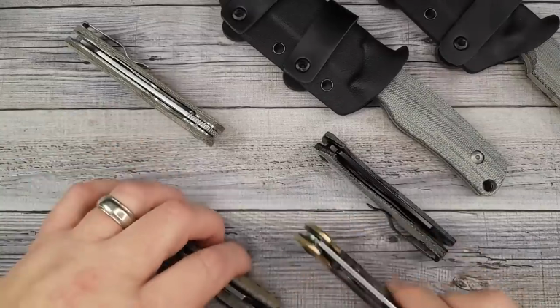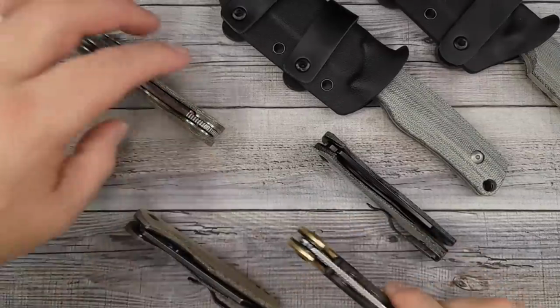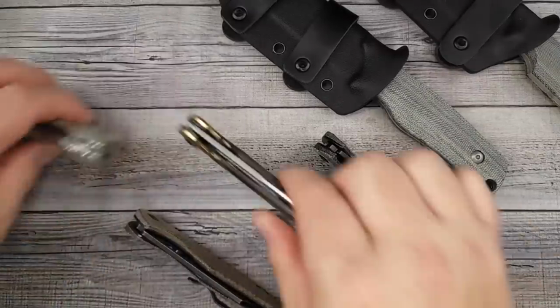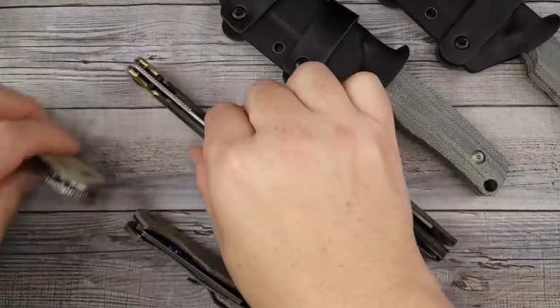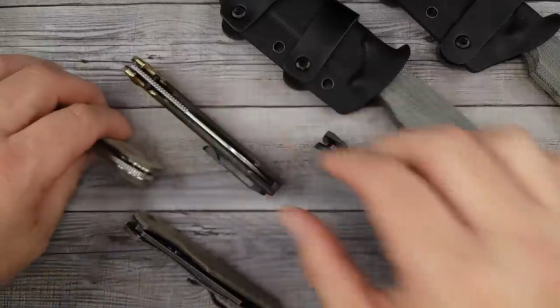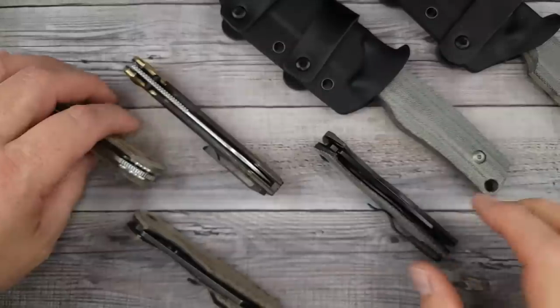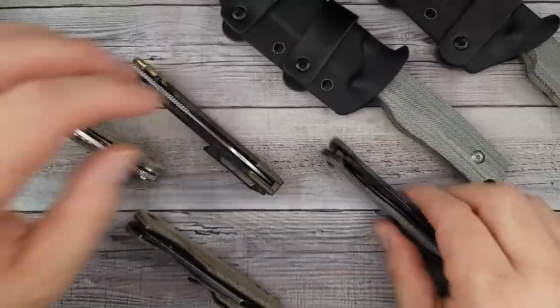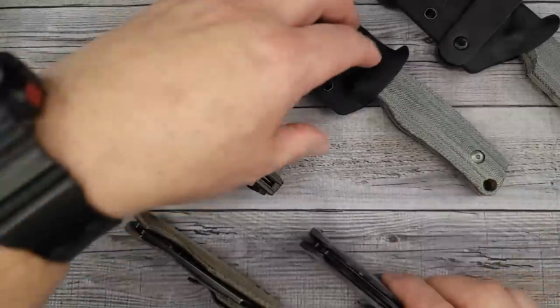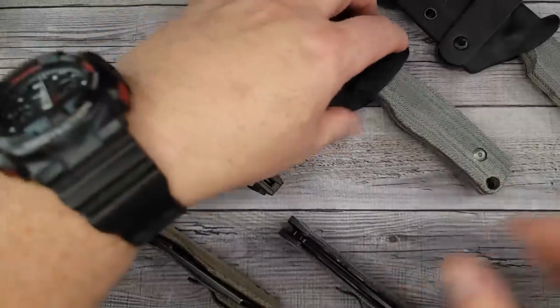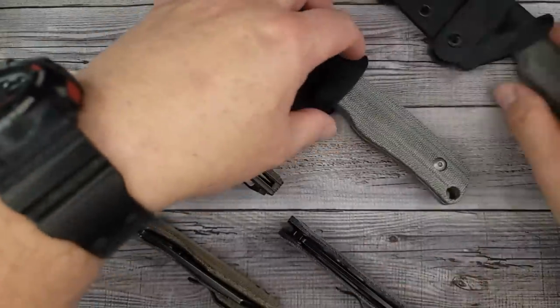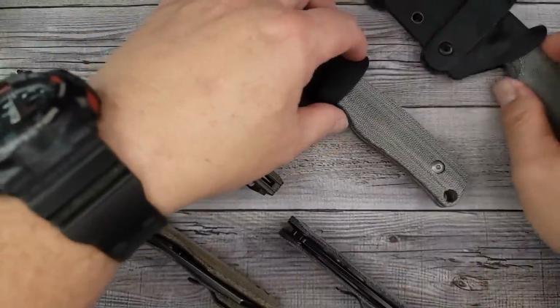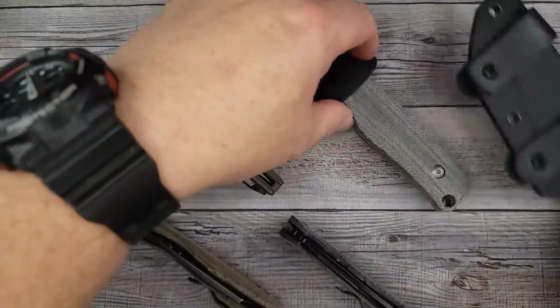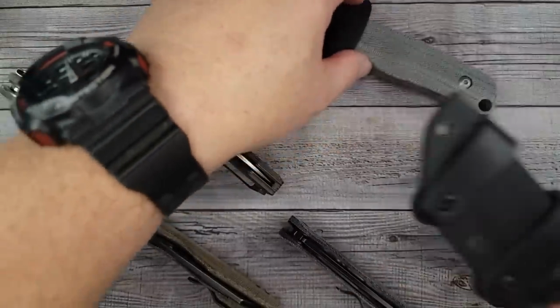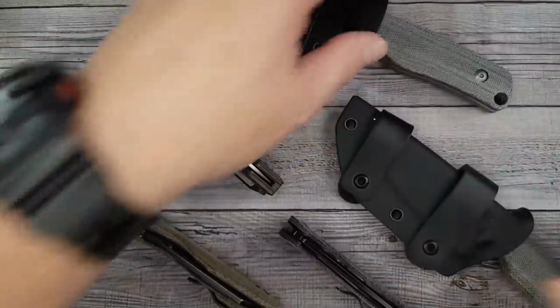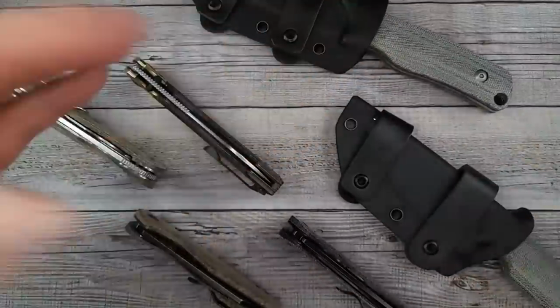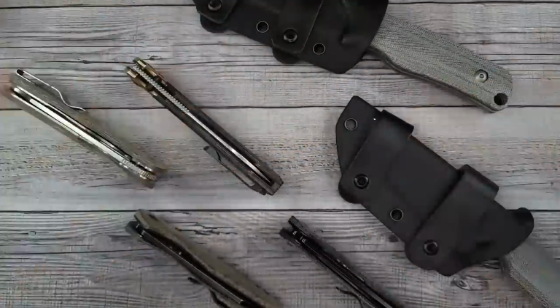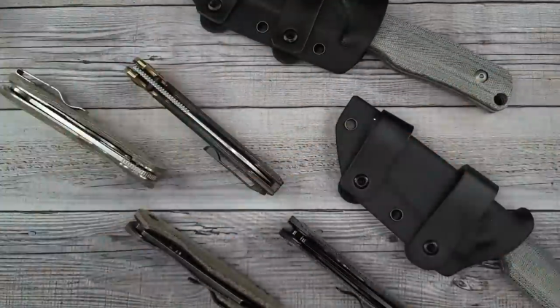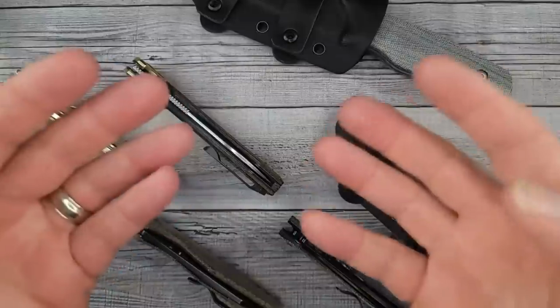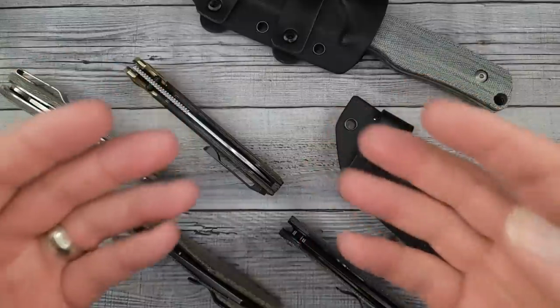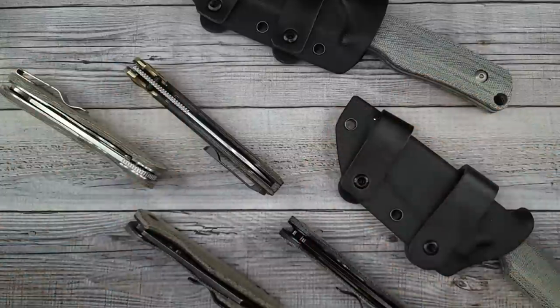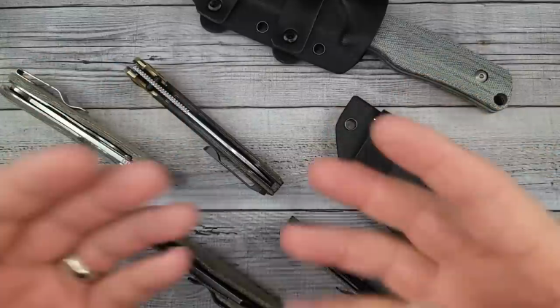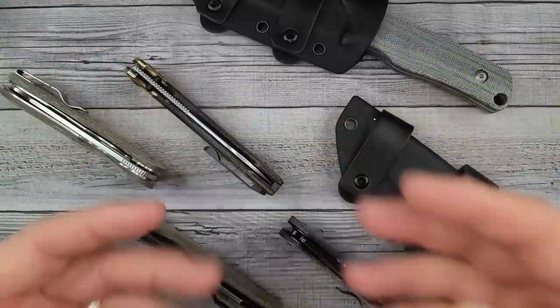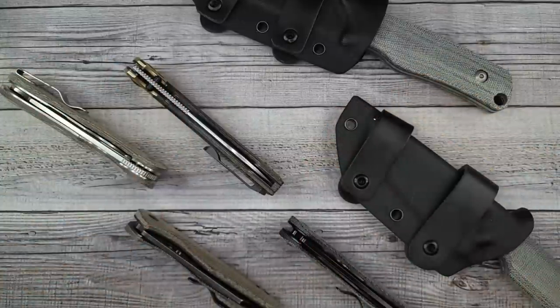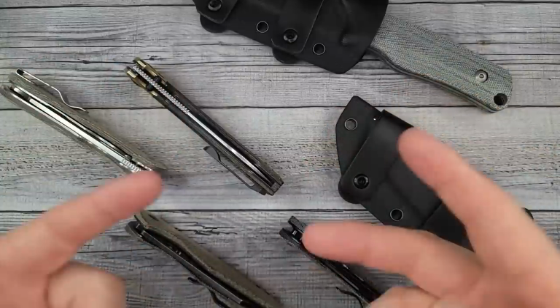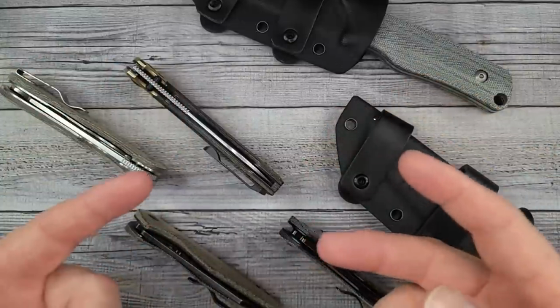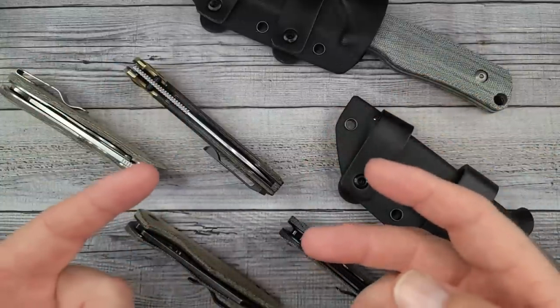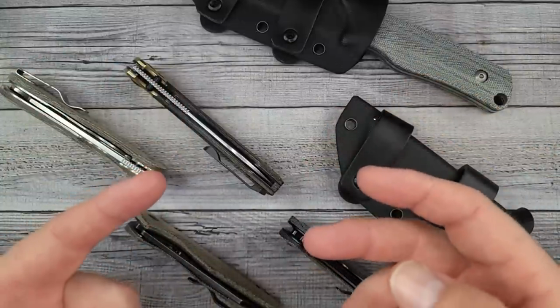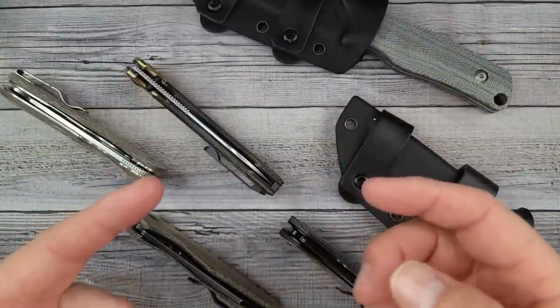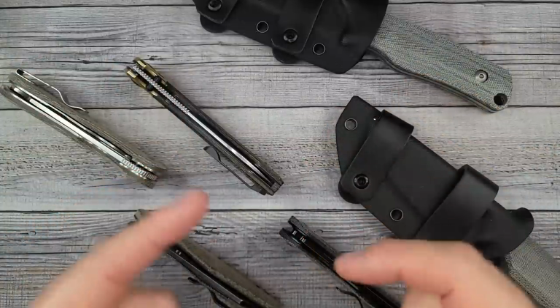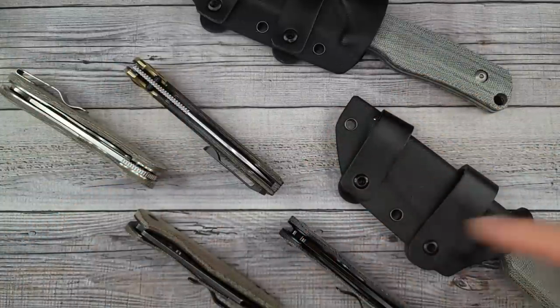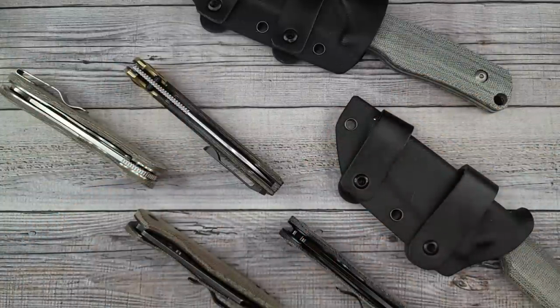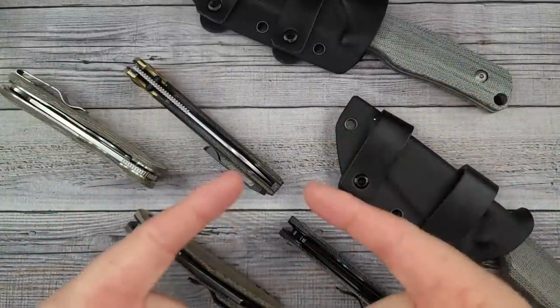Bees Bladers welcome back and welcome newcomers to the channel. We're gonna check out brand new knives from Kaiser. It's gonna be quick, so you better buckle up buttercup. That's all gonna start right now.